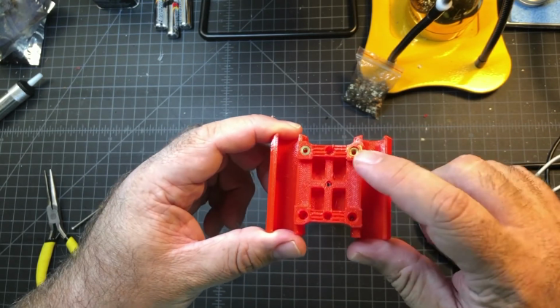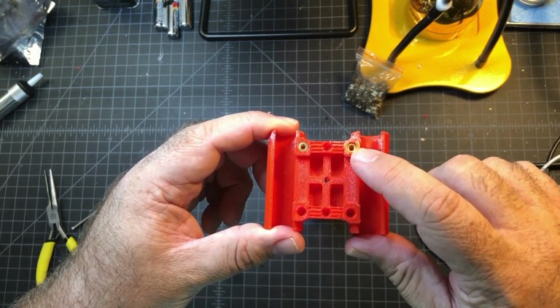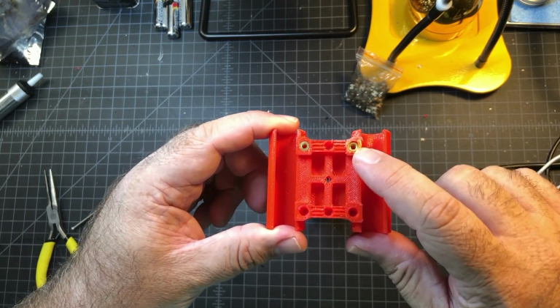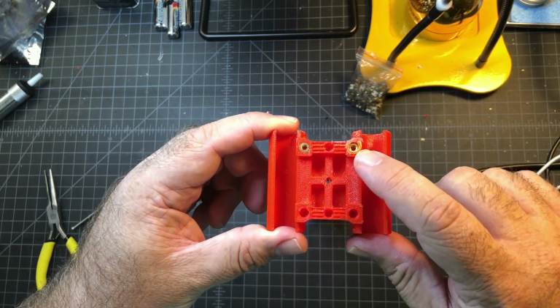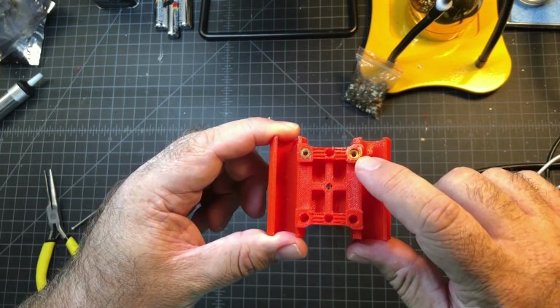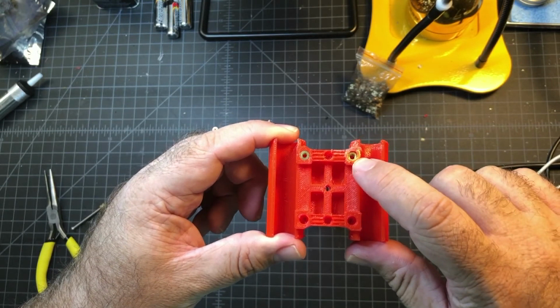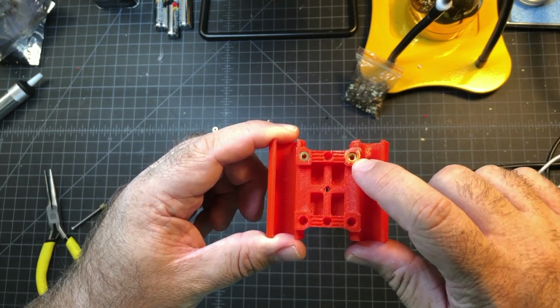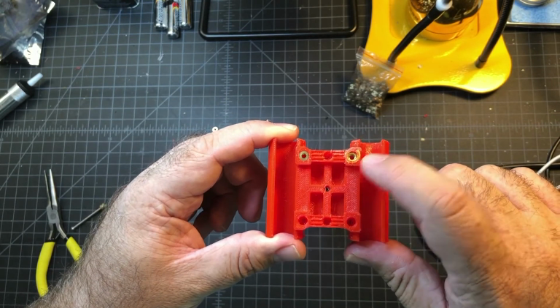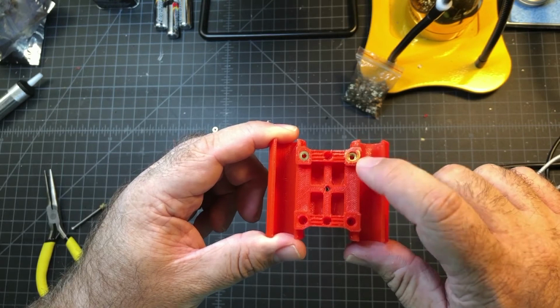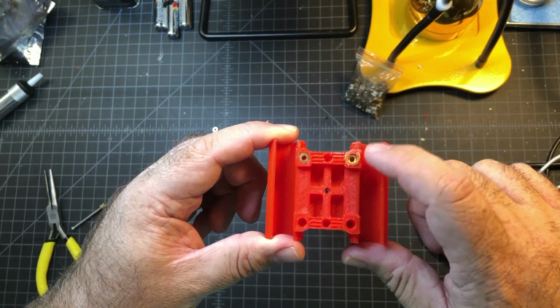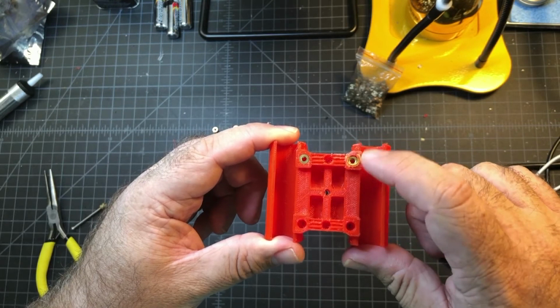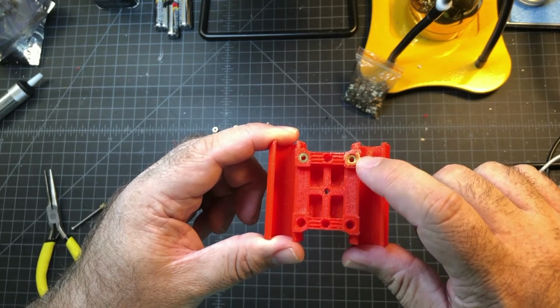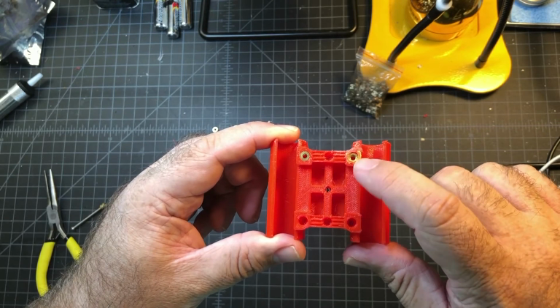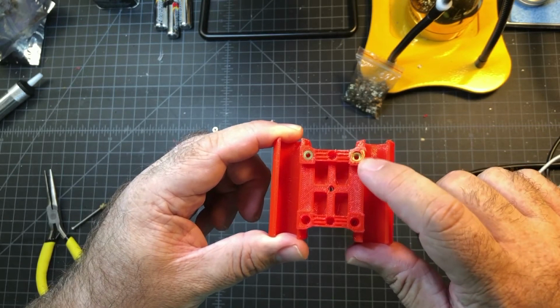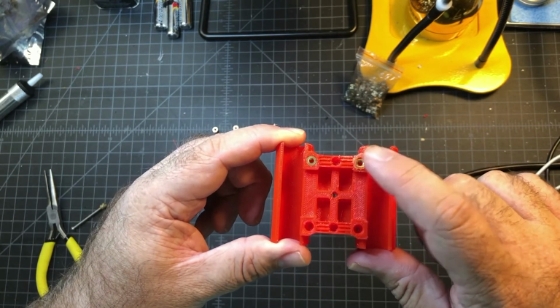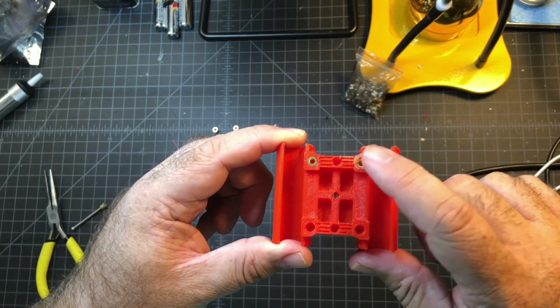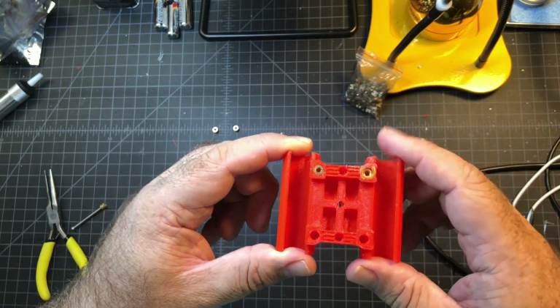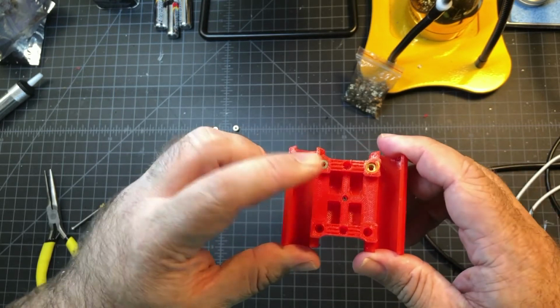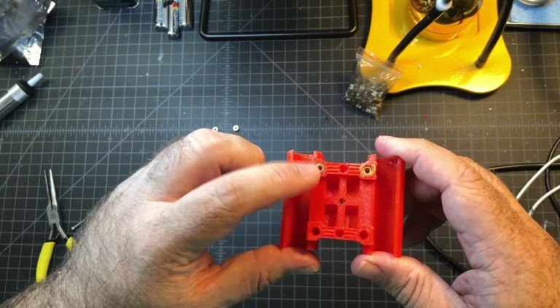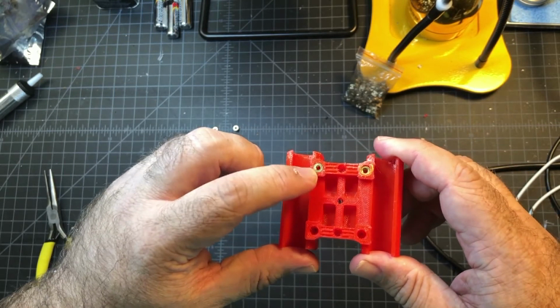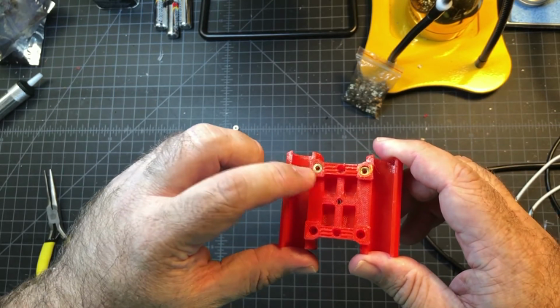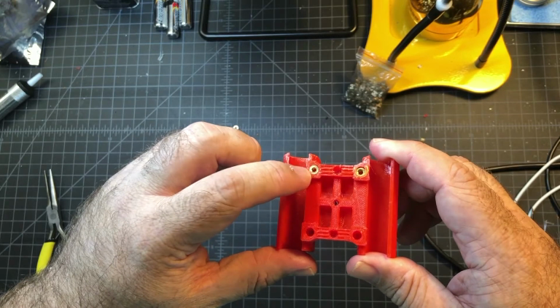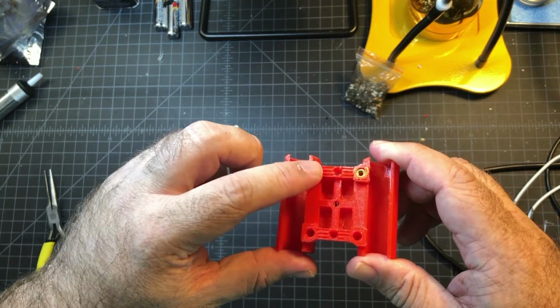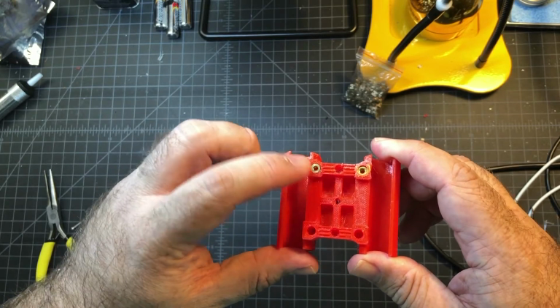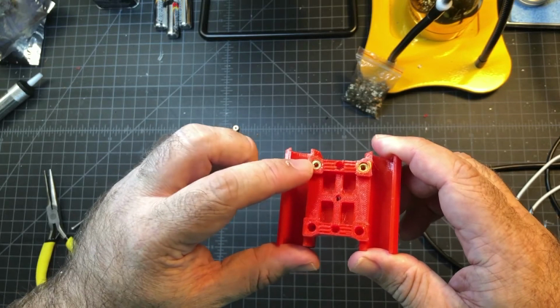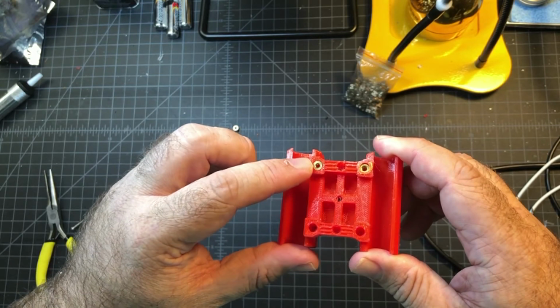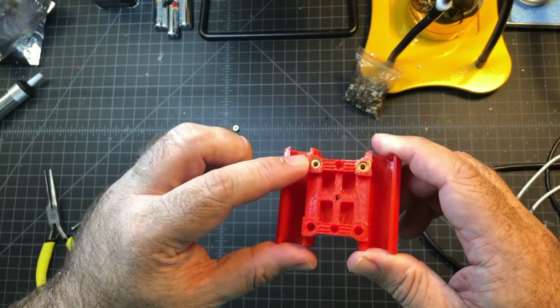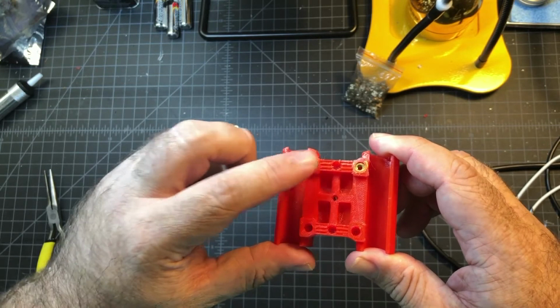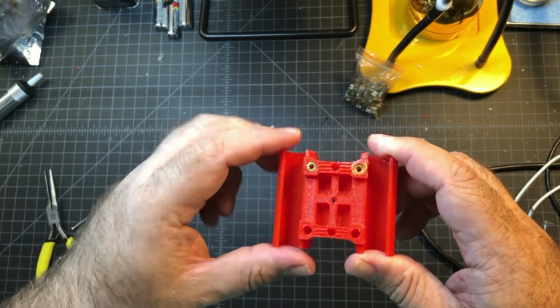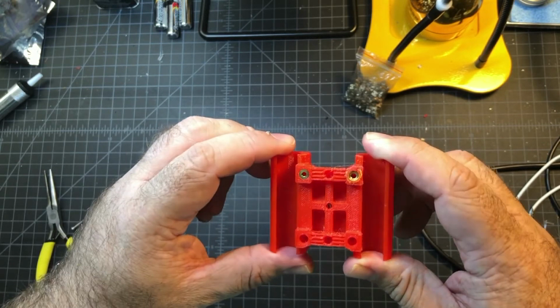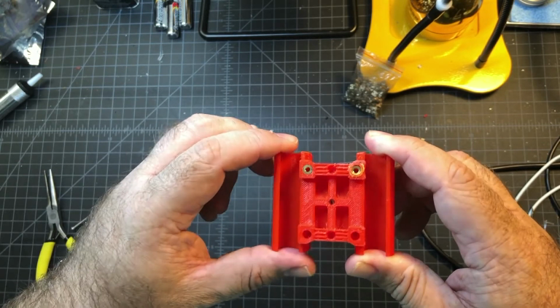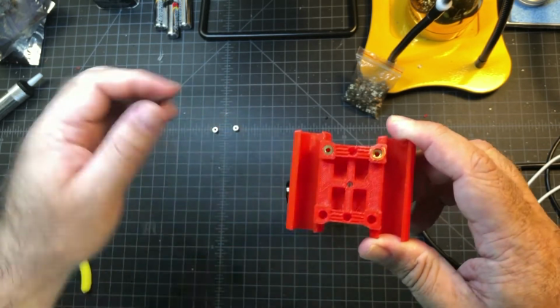The first one I did, I got it a little too hot and it melted some of the outside plastic, which I filed down. The next one I did, I was pretty happy with — it went right in and it didn't really melt any plastic.